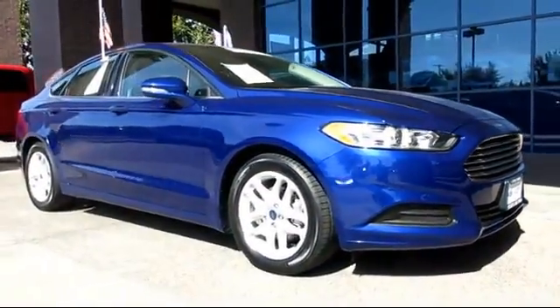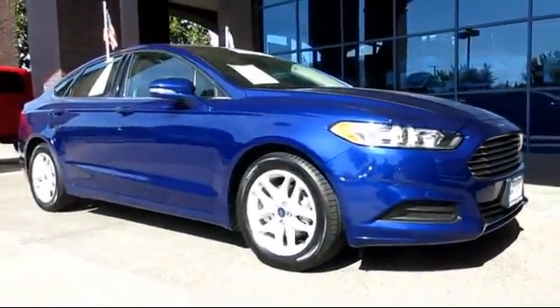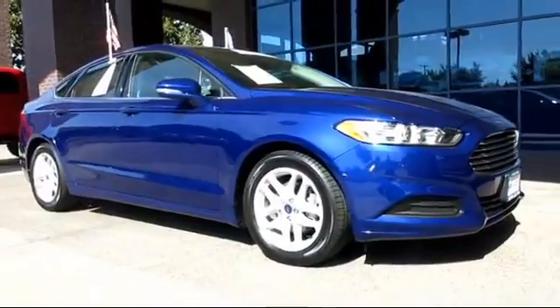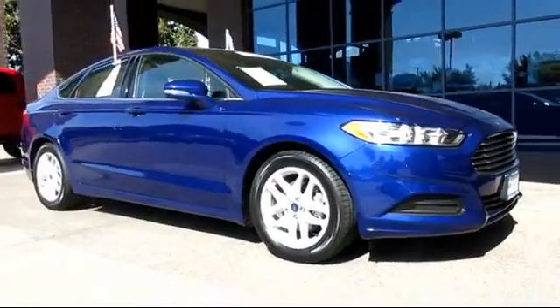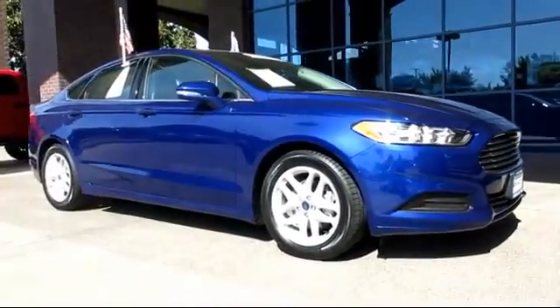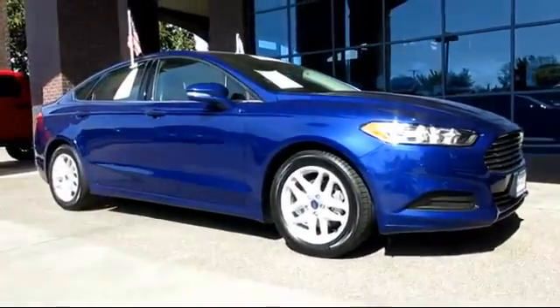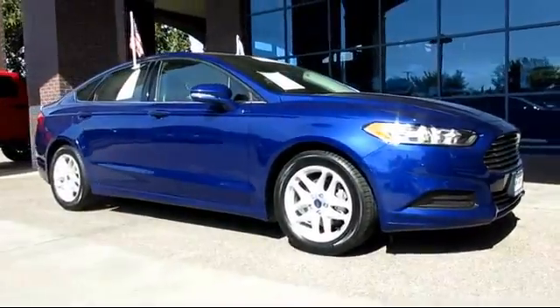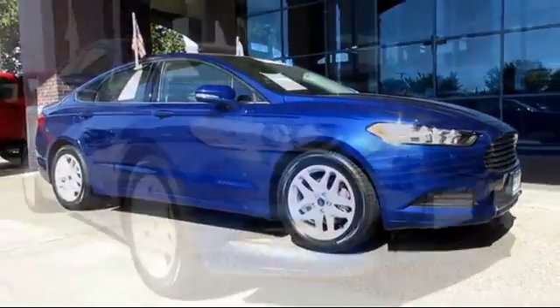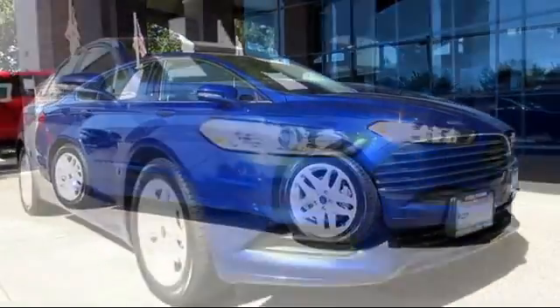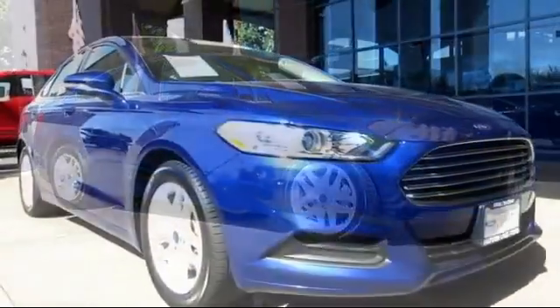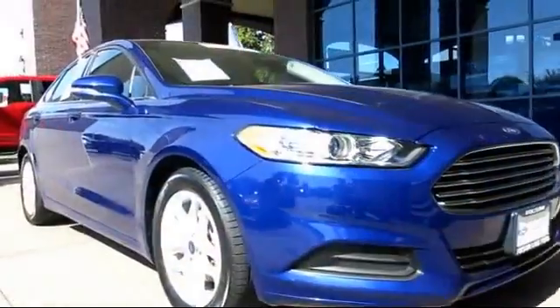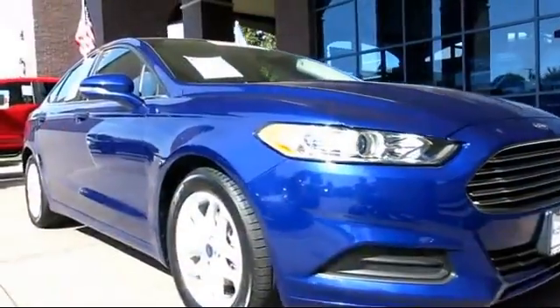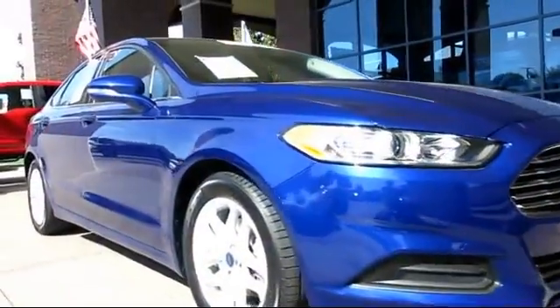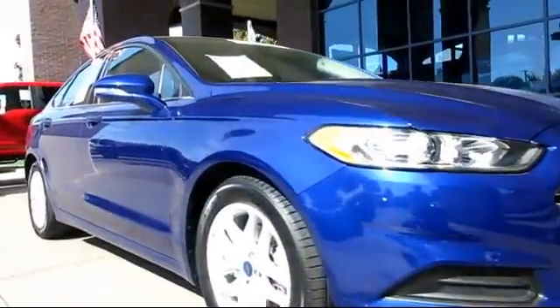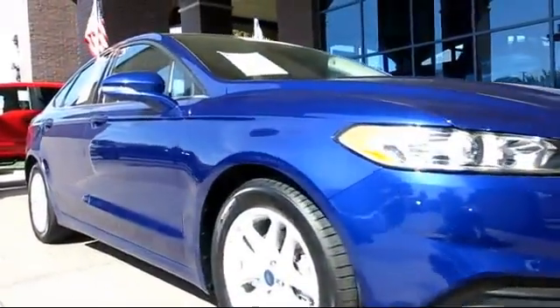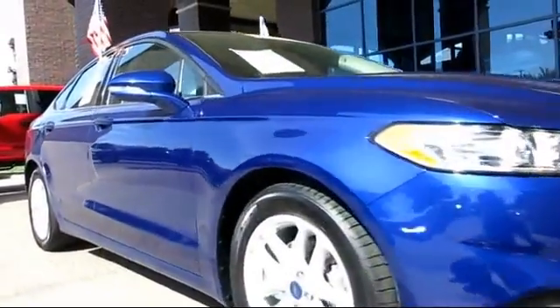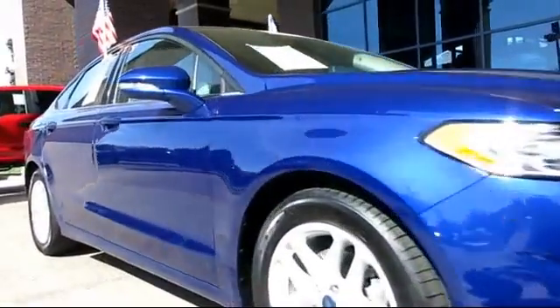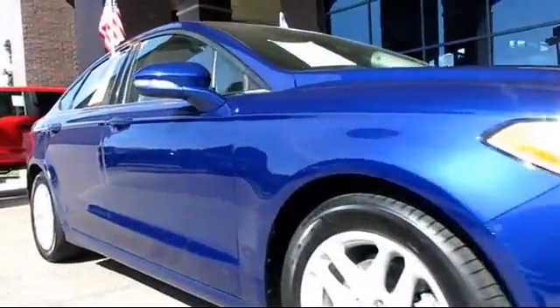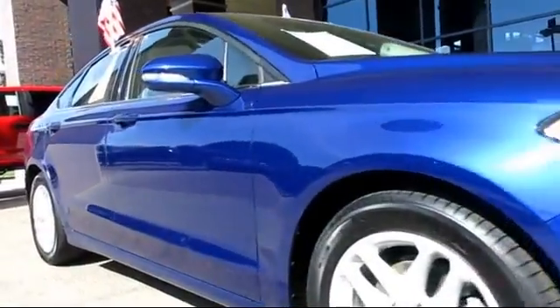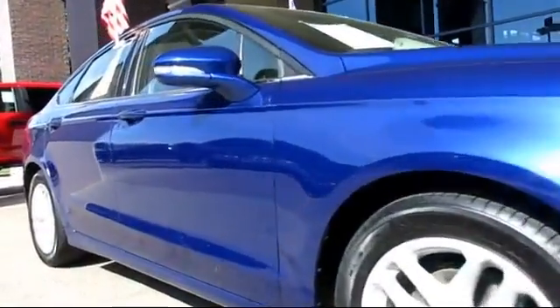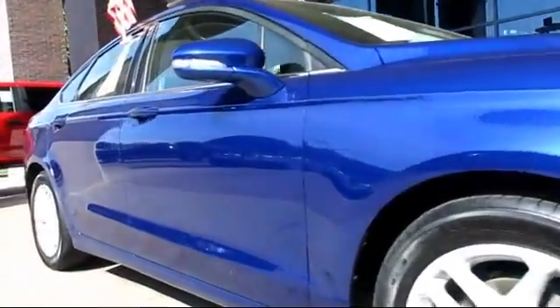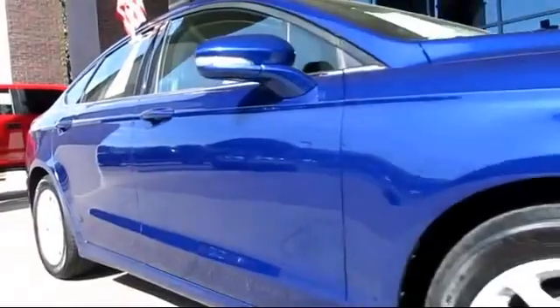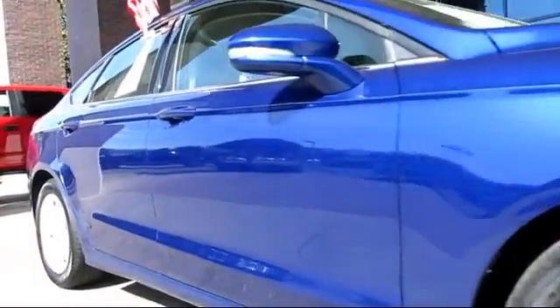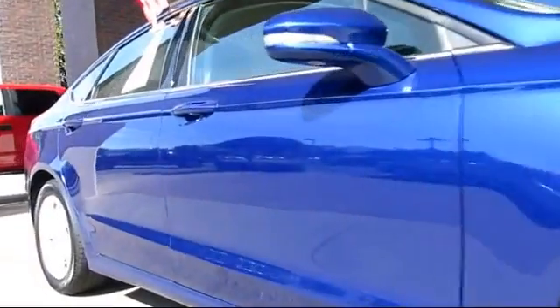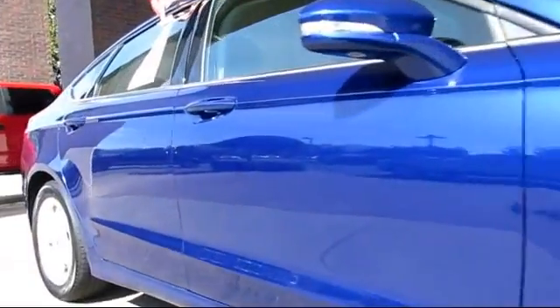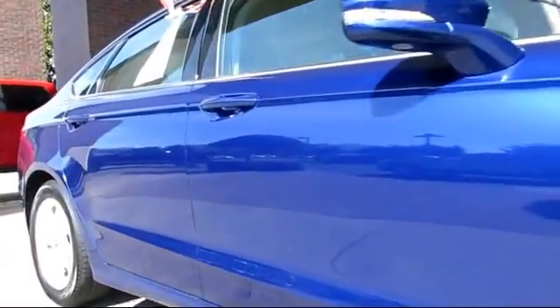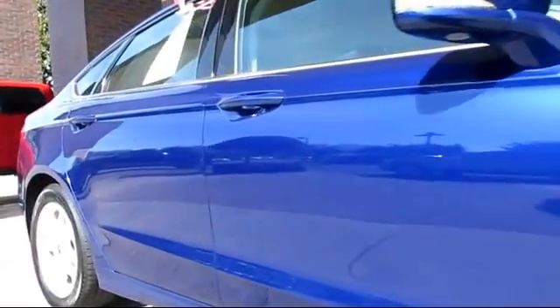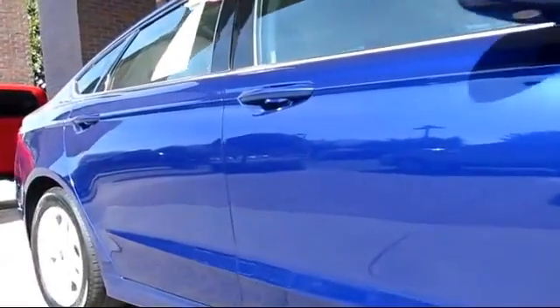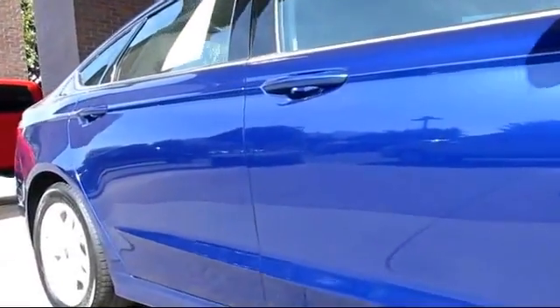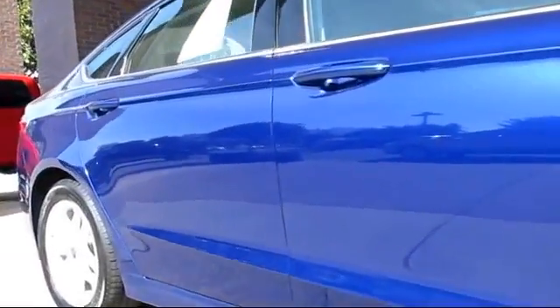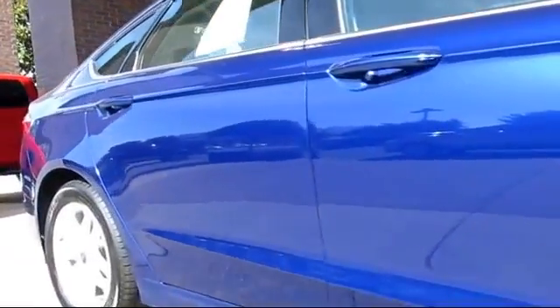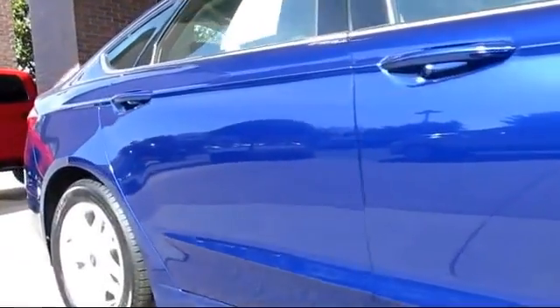It comes equipped with keyless entry, steering wheel controls, dual power seats, air conditioning, and traction control.